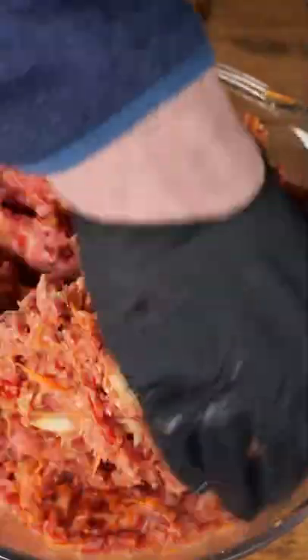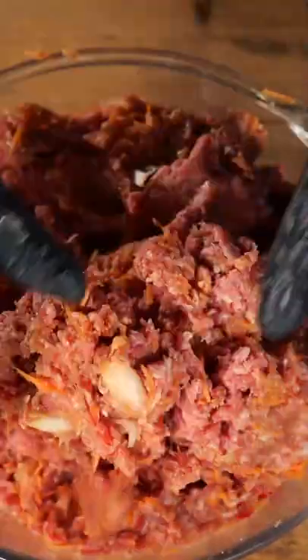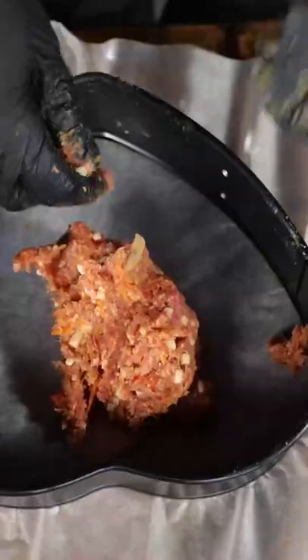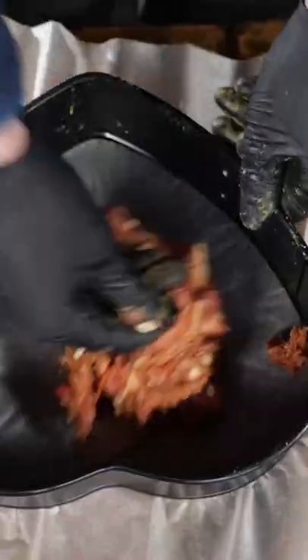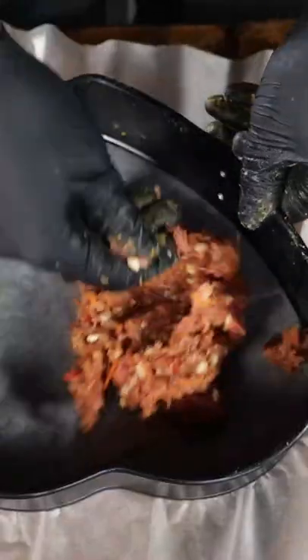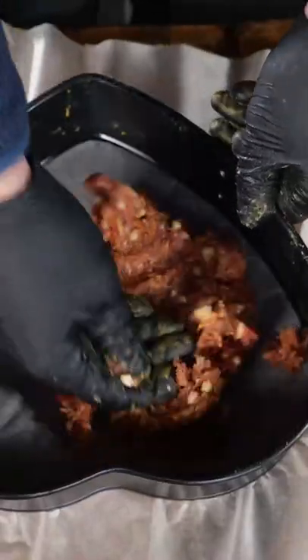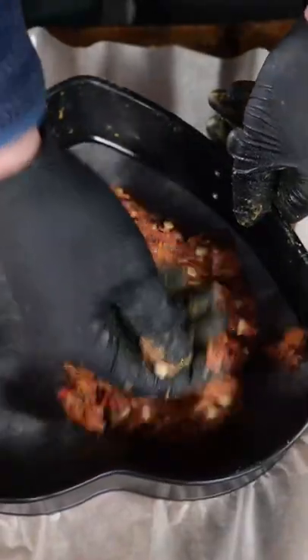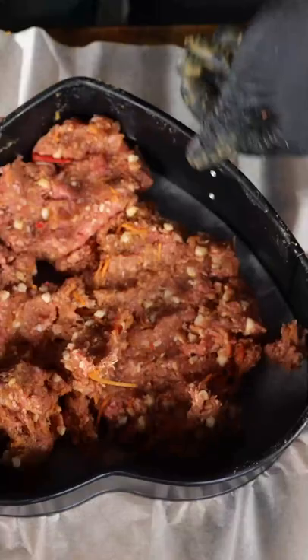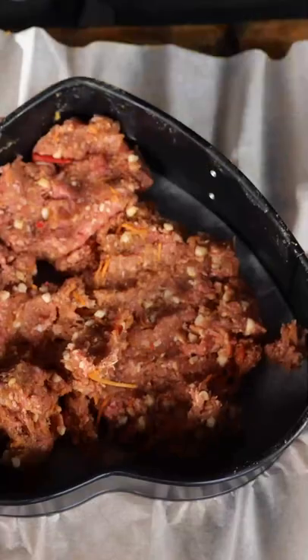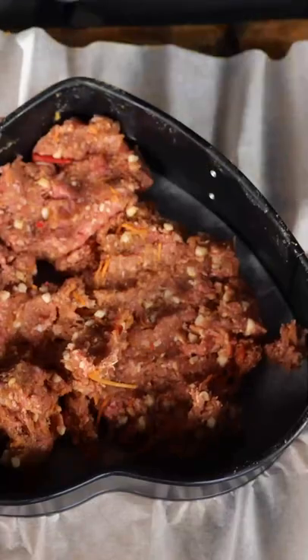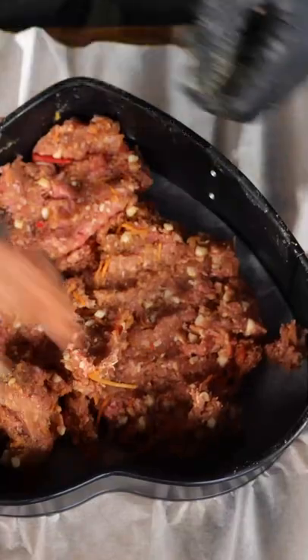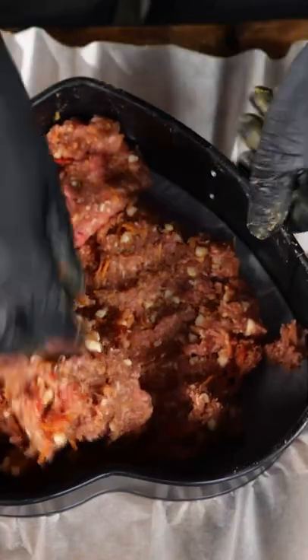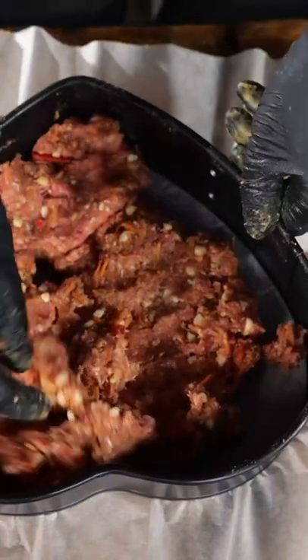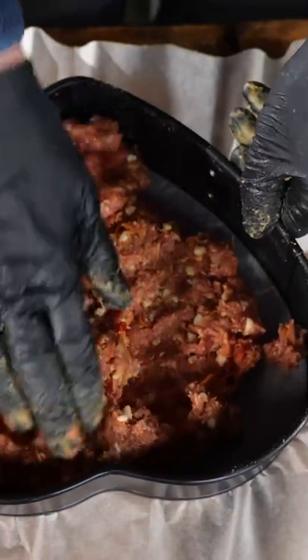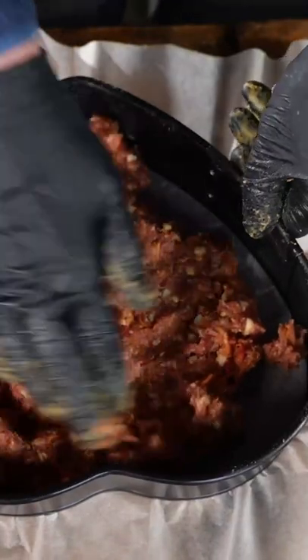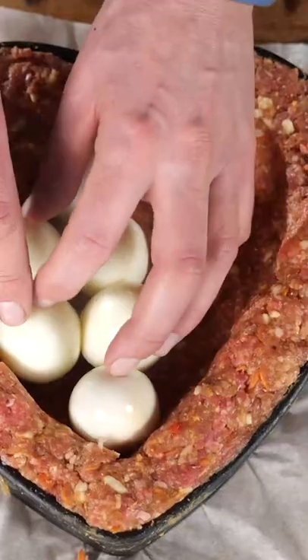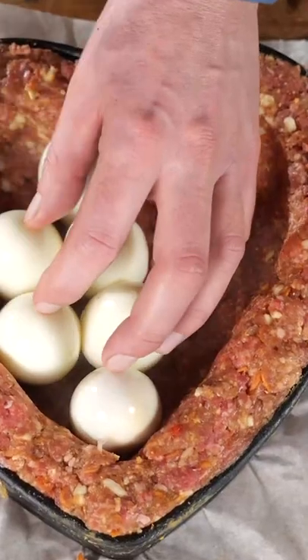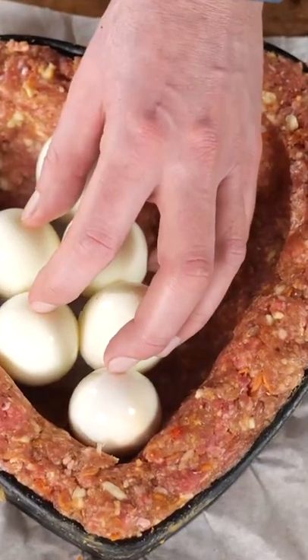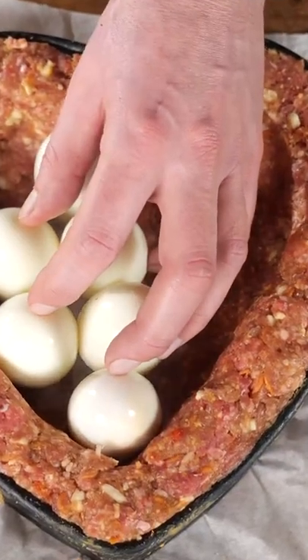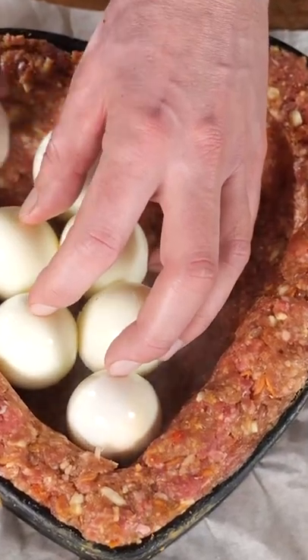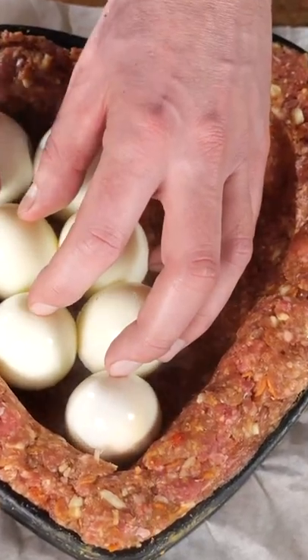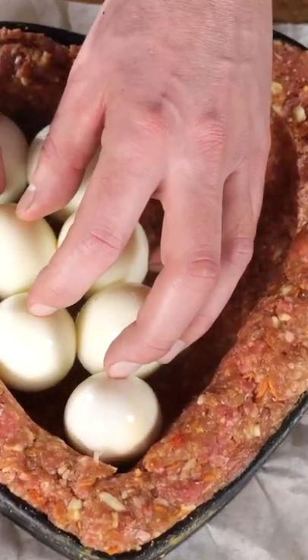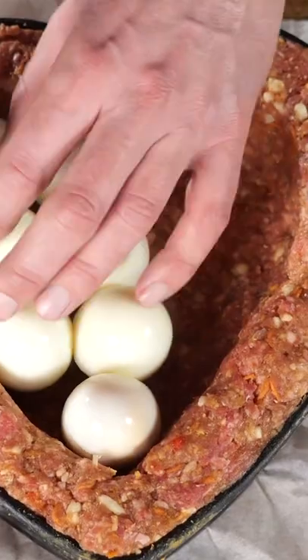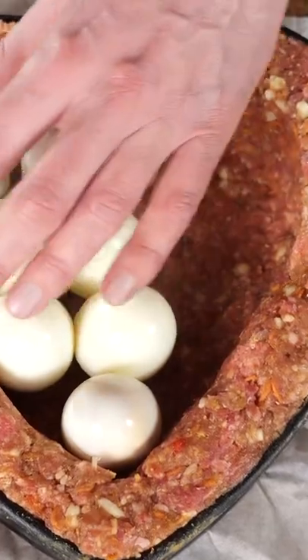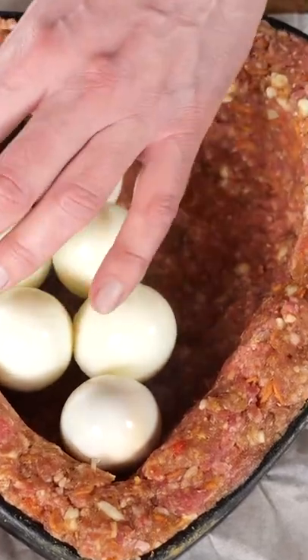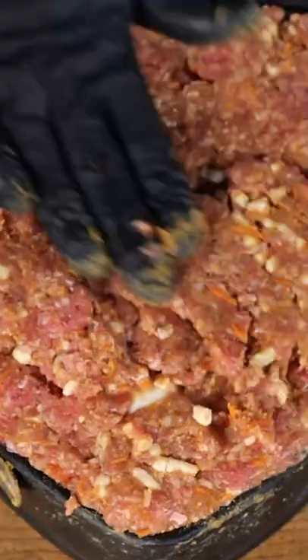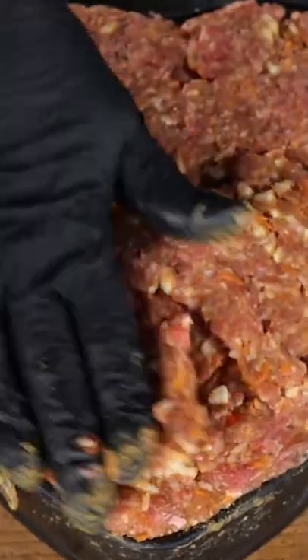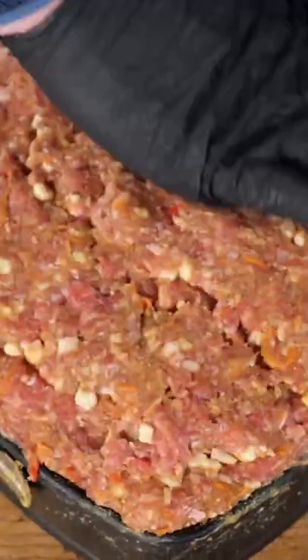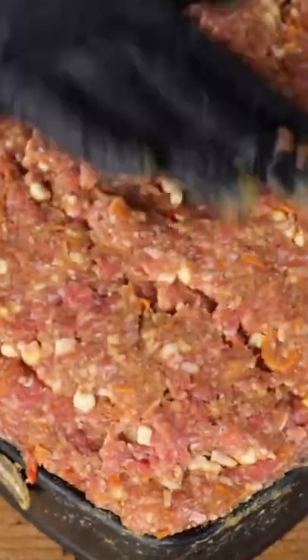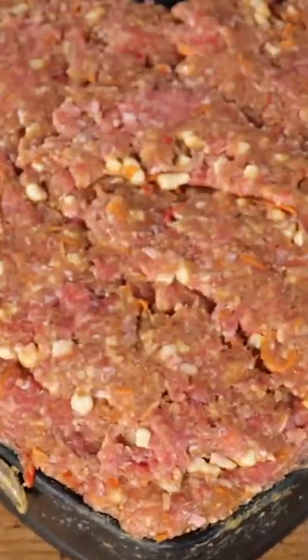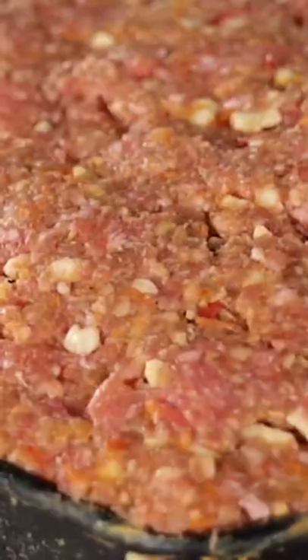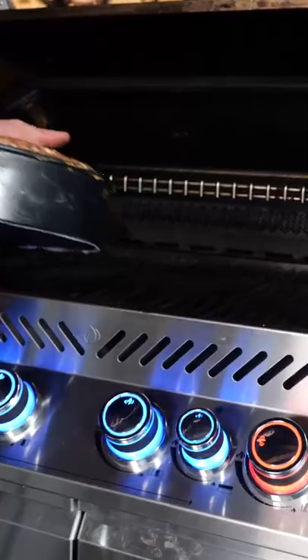Get a heart-shaped tray, layer the minced meat on the bottom and on the sides. Boil a couple of eggs and place them peeled in the shape, then fill it up with more minced meat.